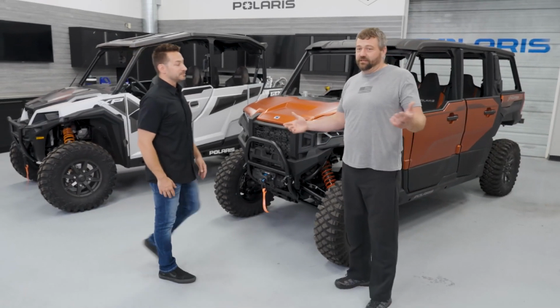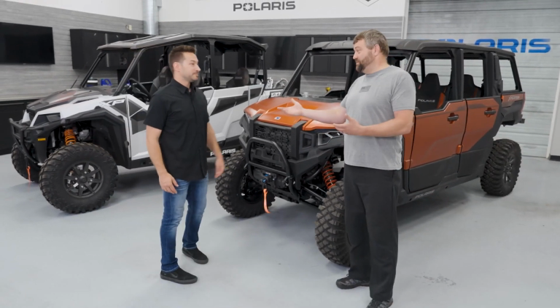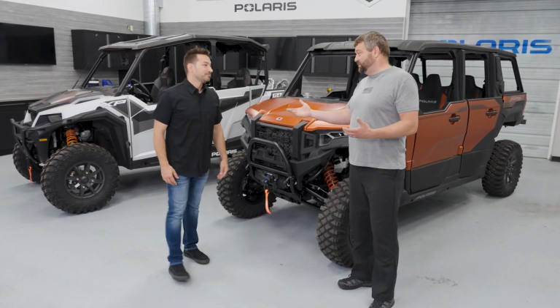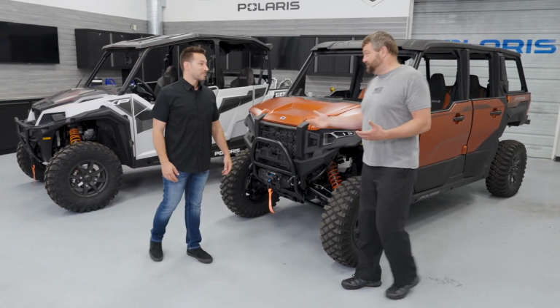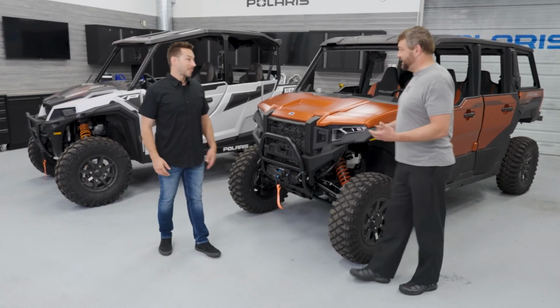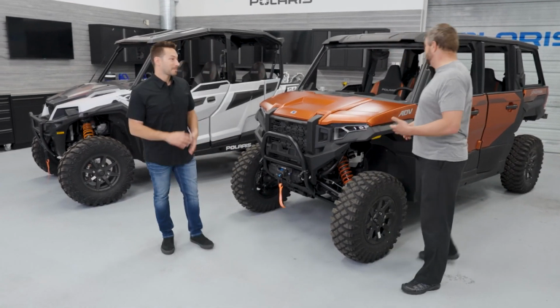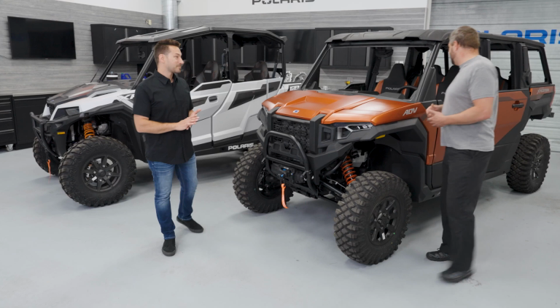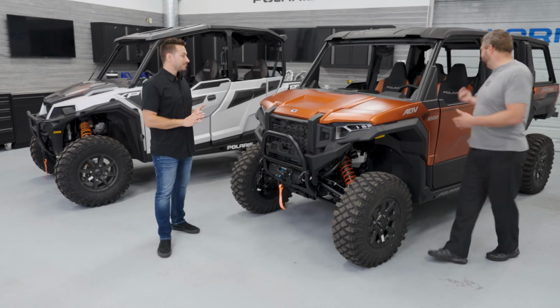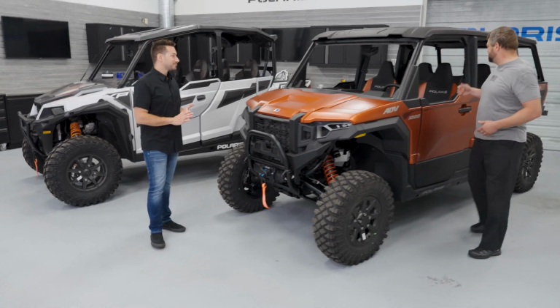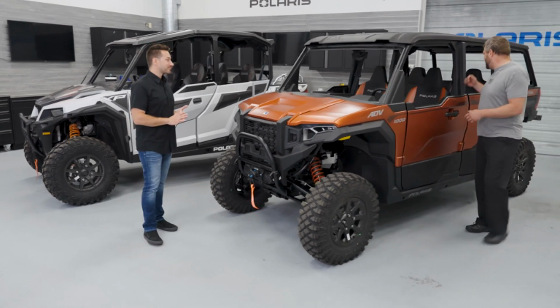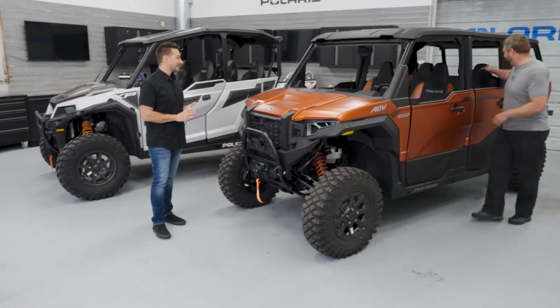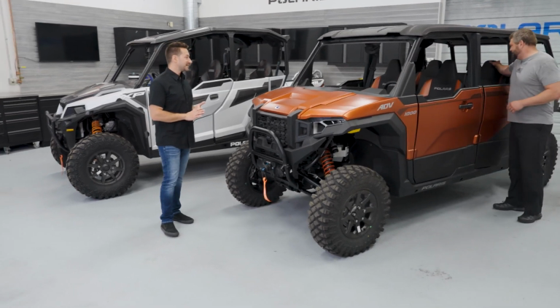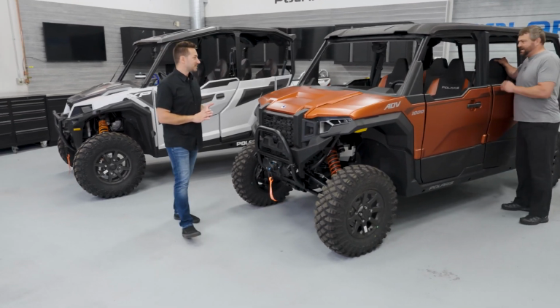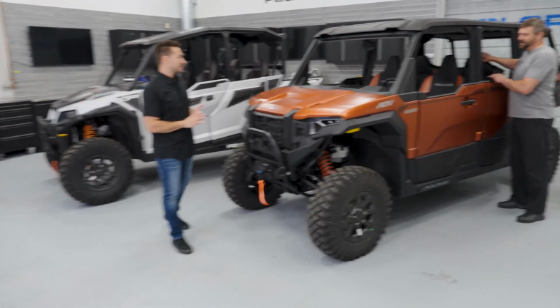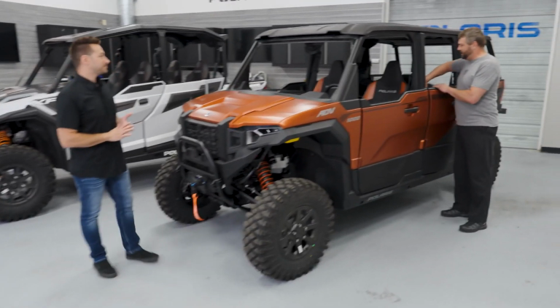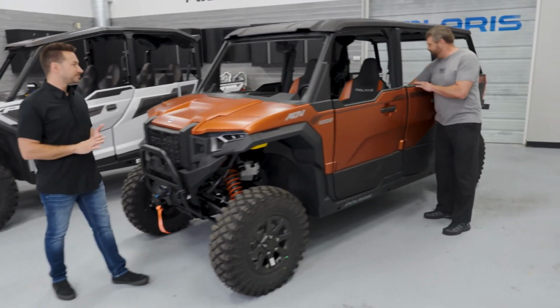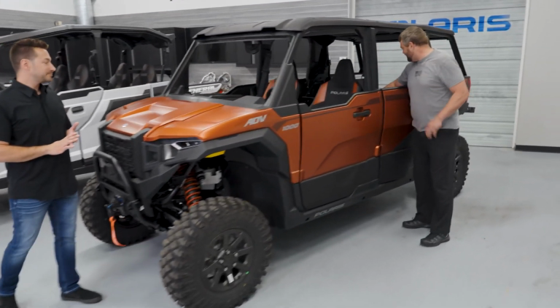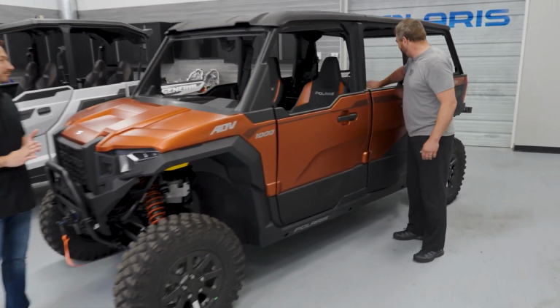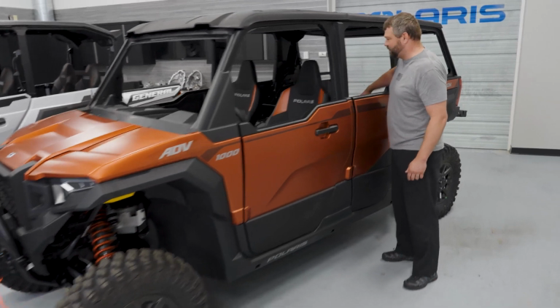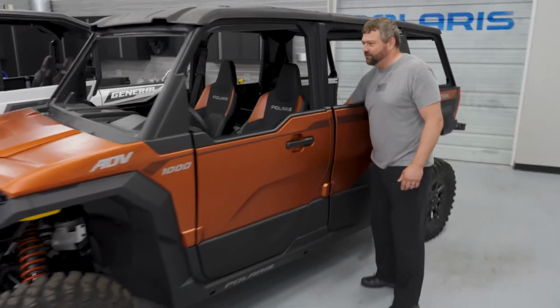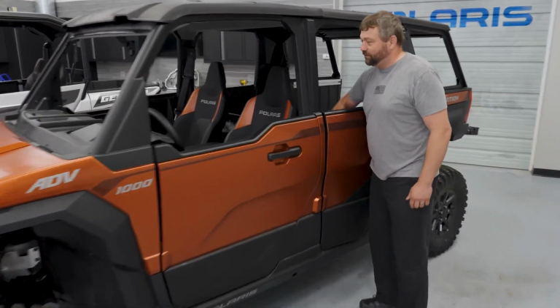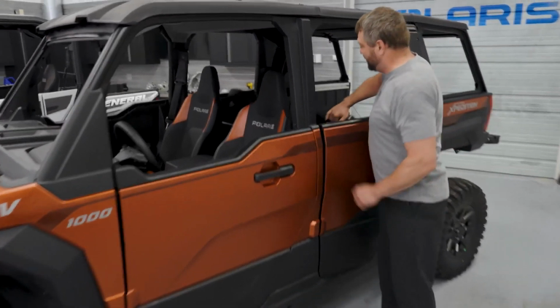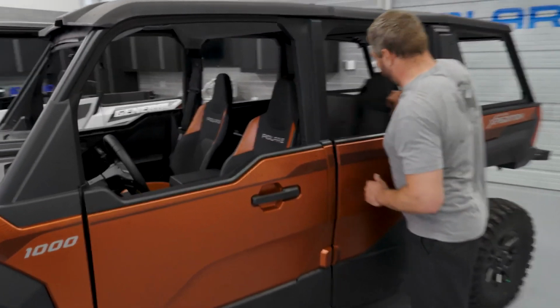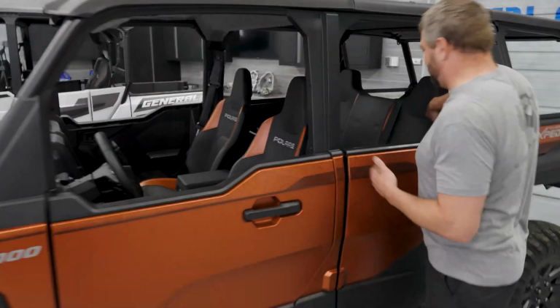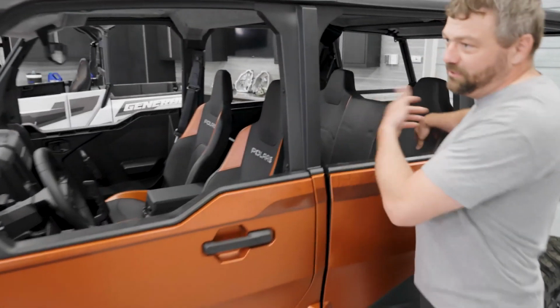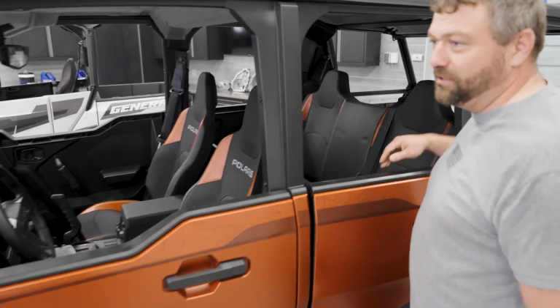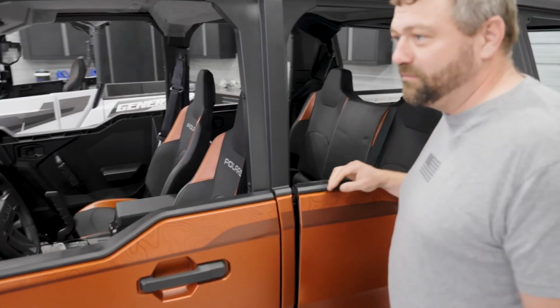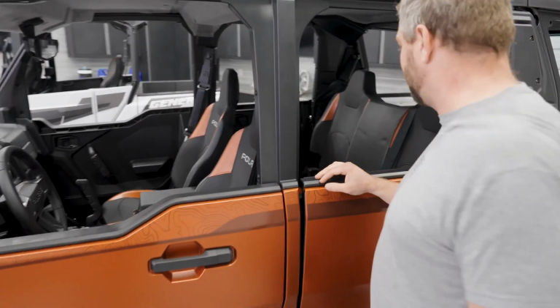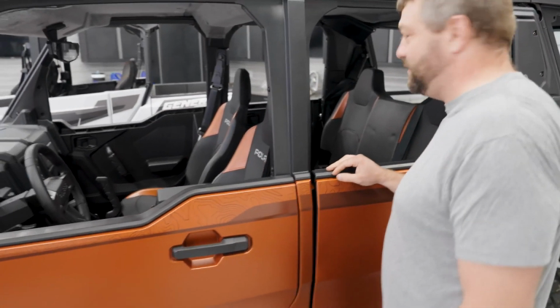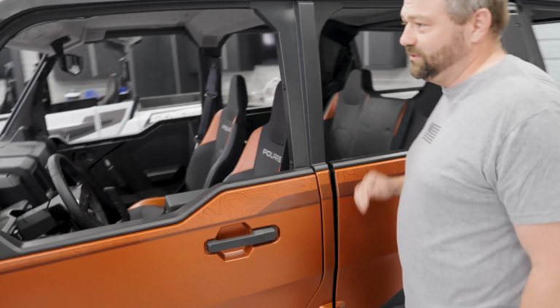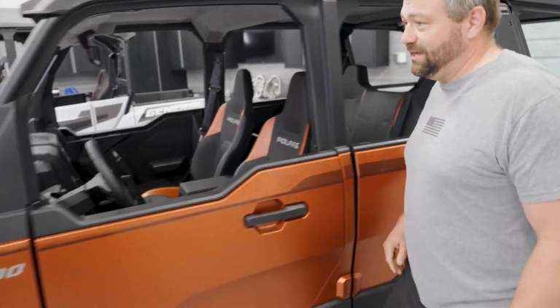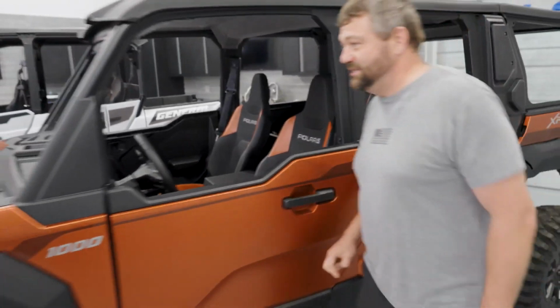With two- and five-seat options, the rear seats on the Polaris Expedition are highly flexible. You can flip the seat down to get a huge amount of cargo space, or flip it up to haul all your friends — making it easy to adapt the vehicle to your needs.